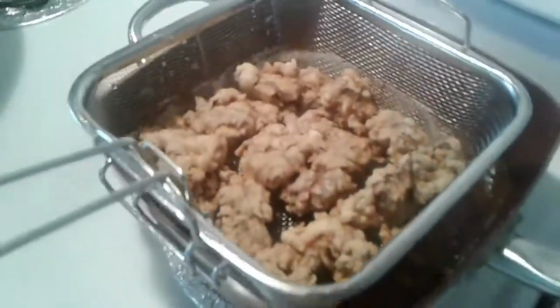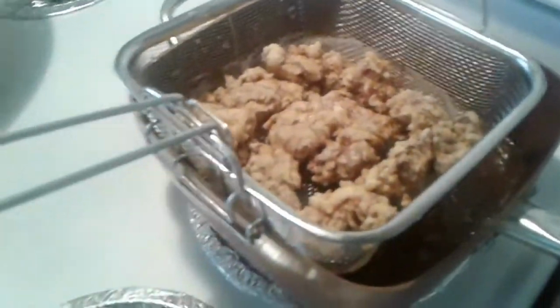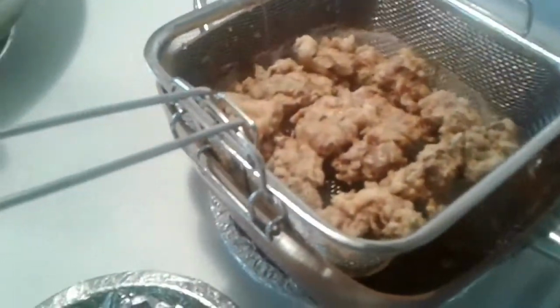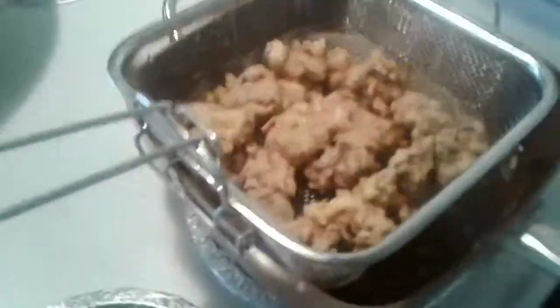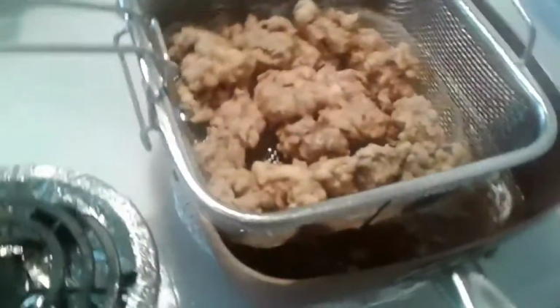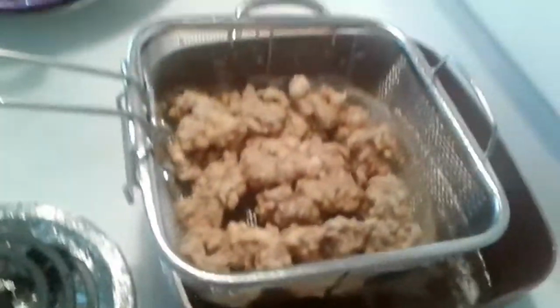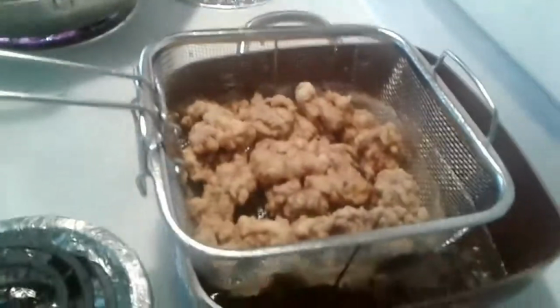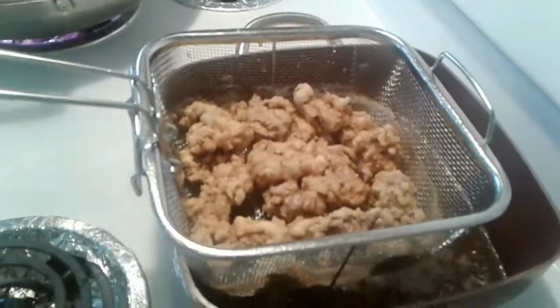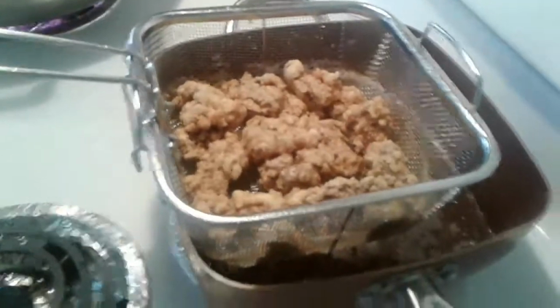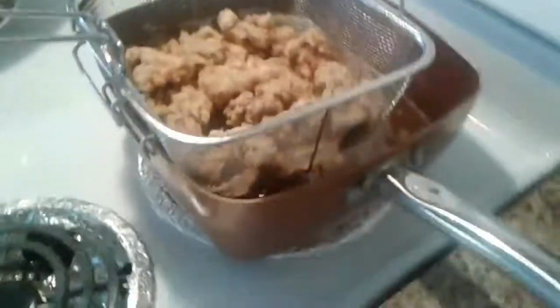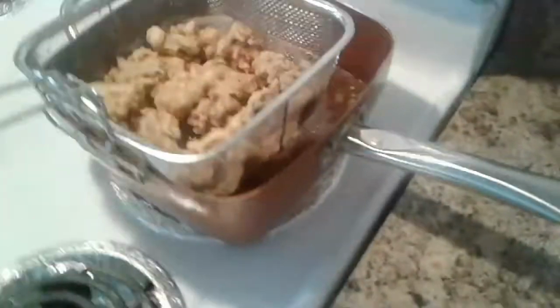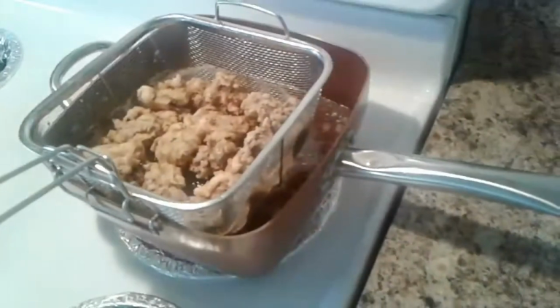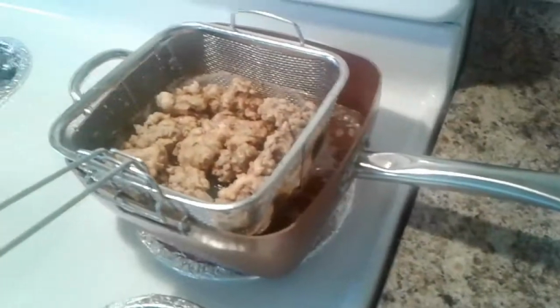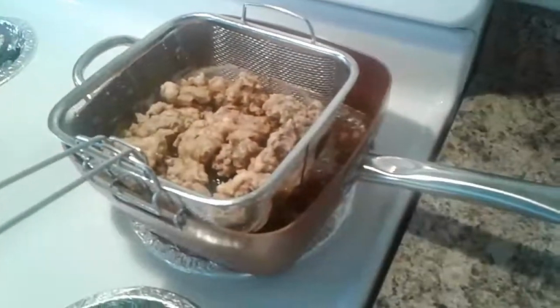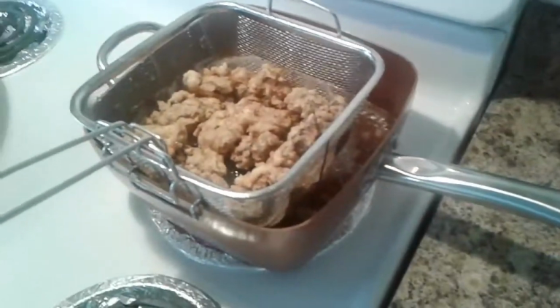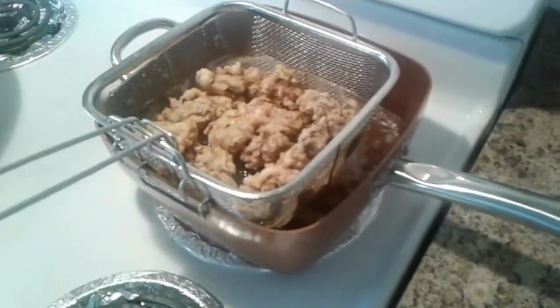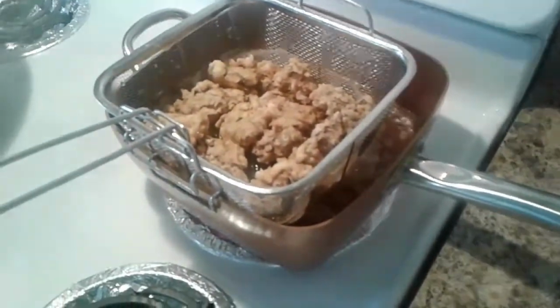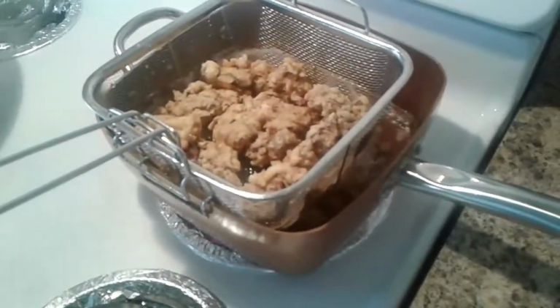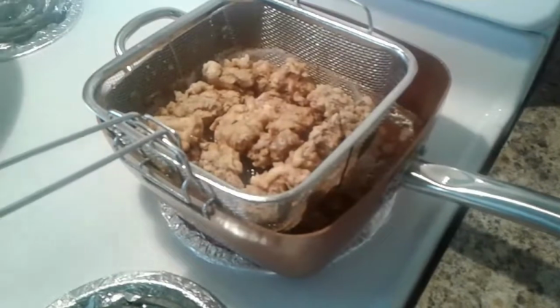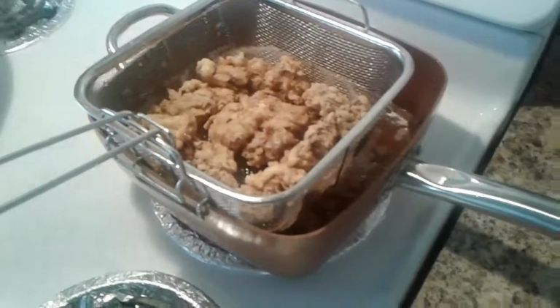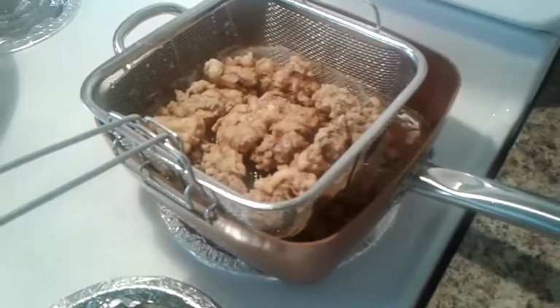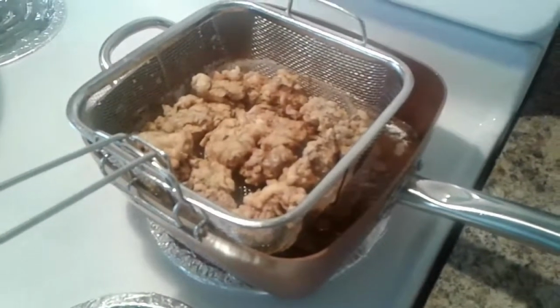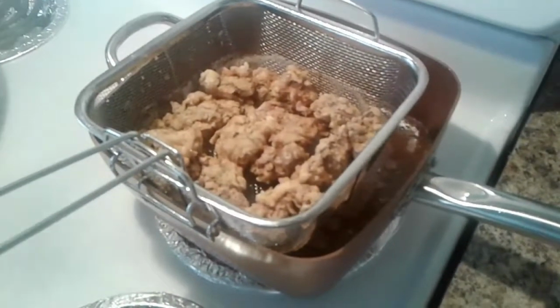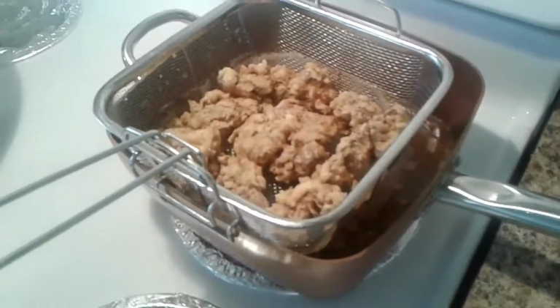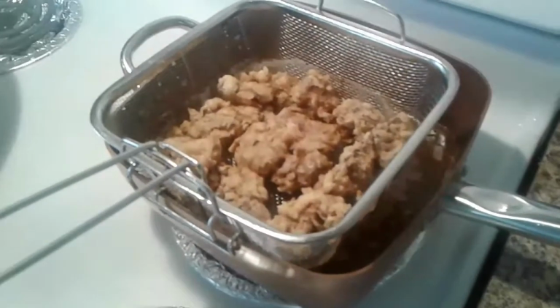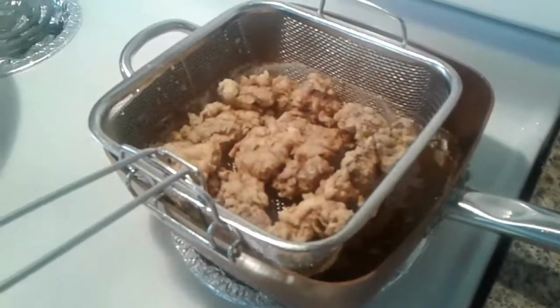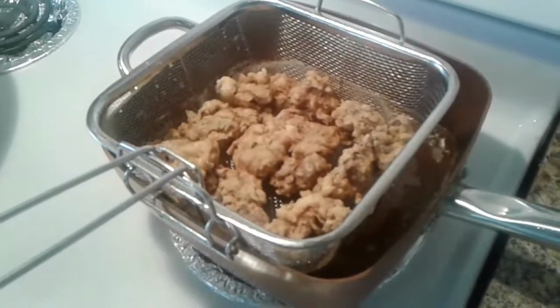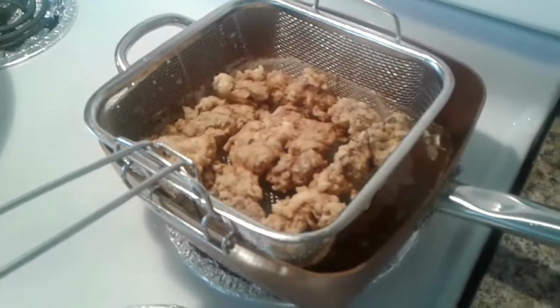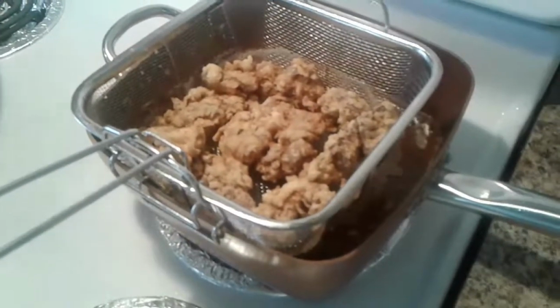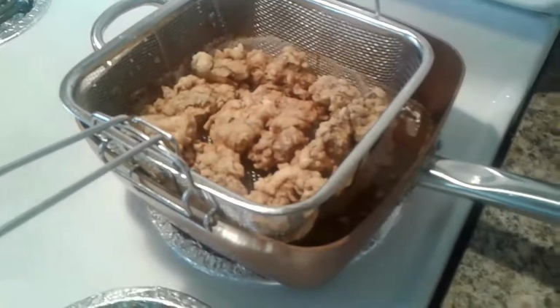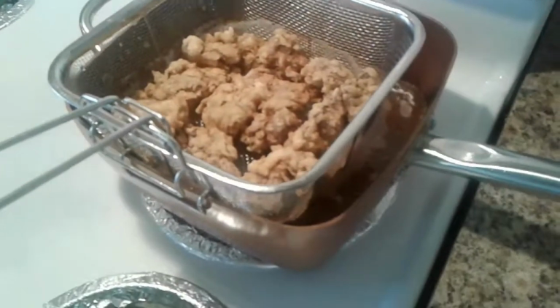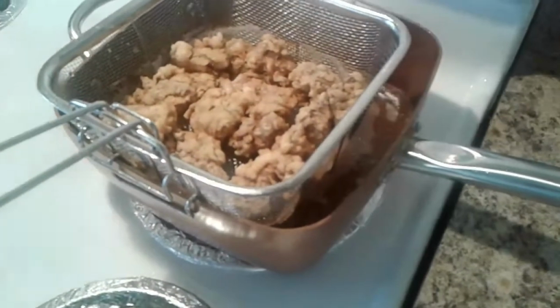How could it turn so nice, so beautiful? Let it dry up a little bit. So that's a dinner time stuff. So I tried to make some for my family. Try my new stuff I'm using.